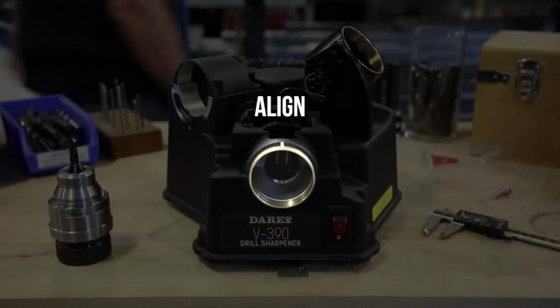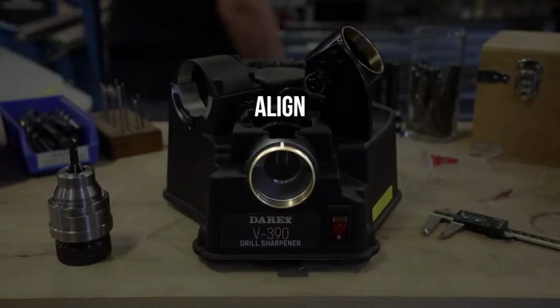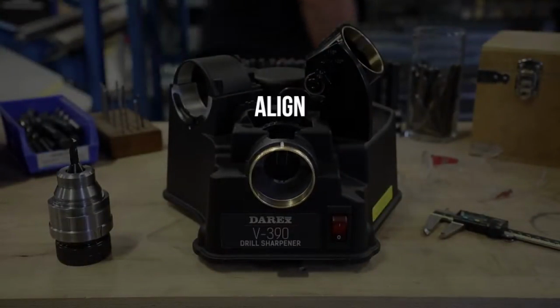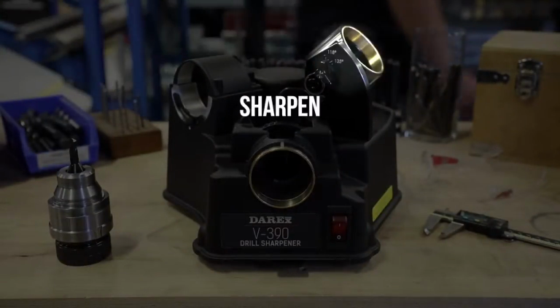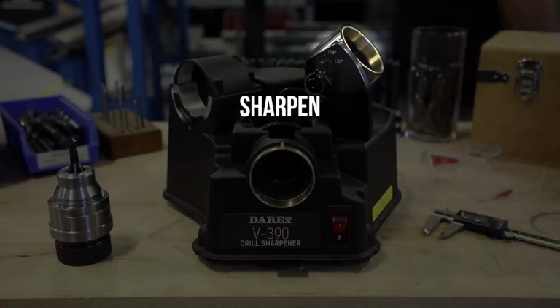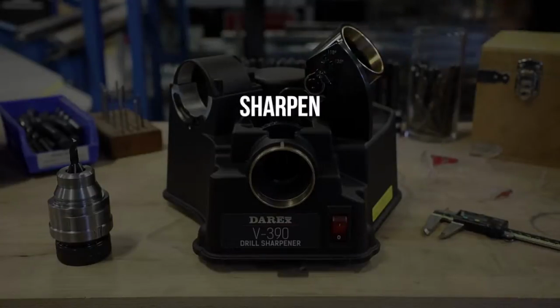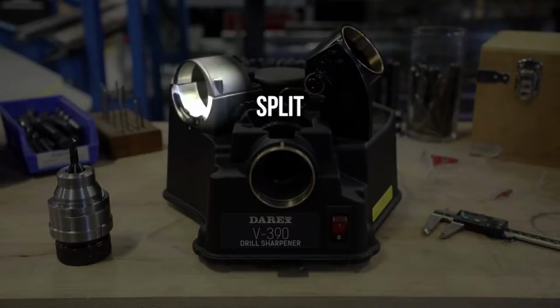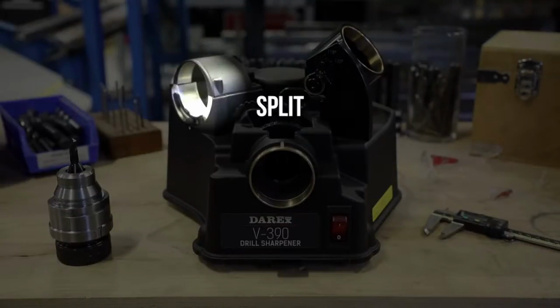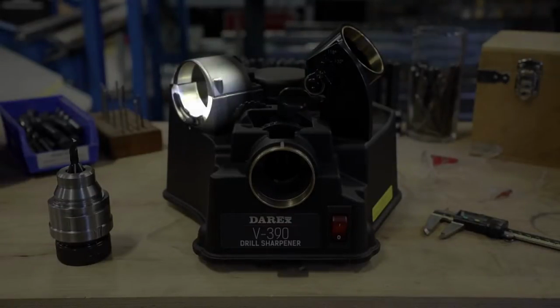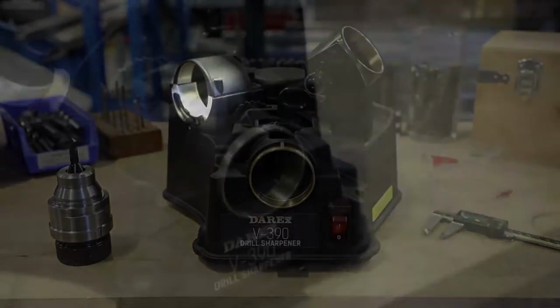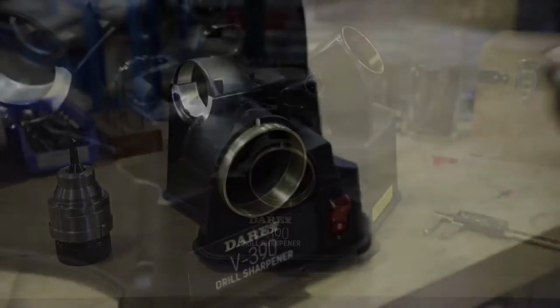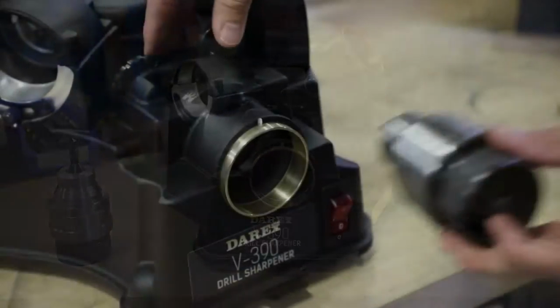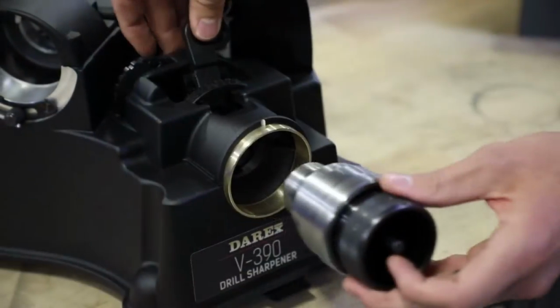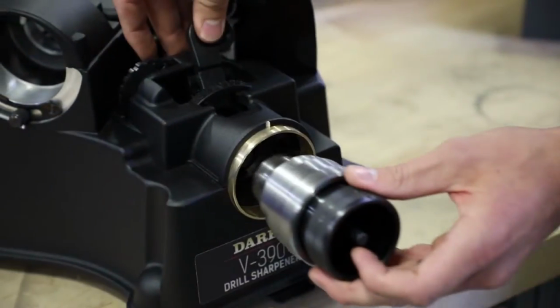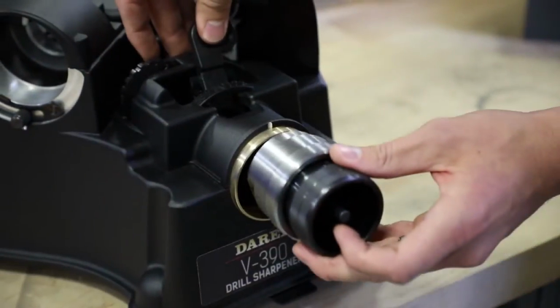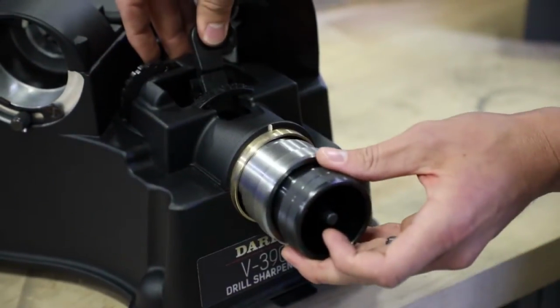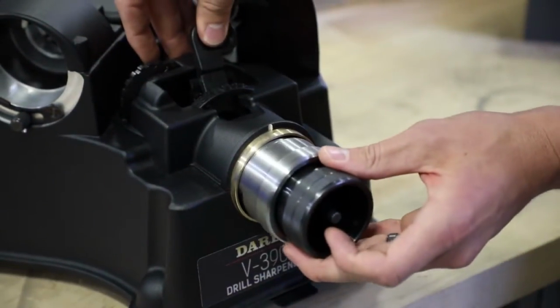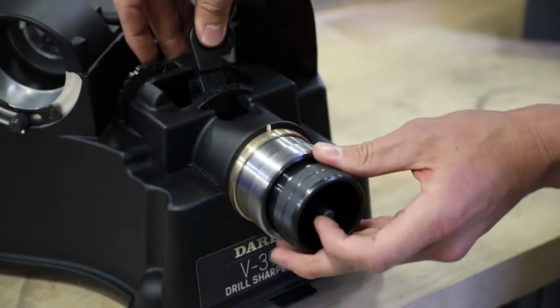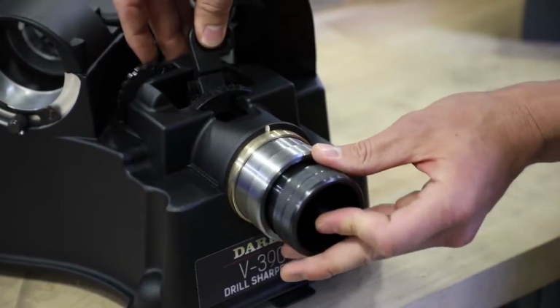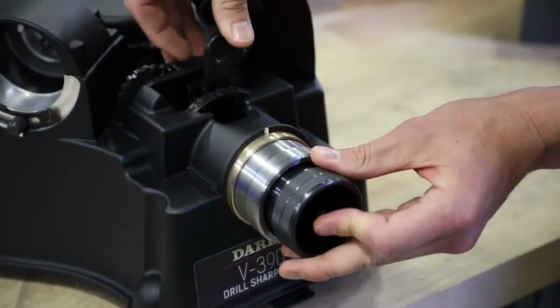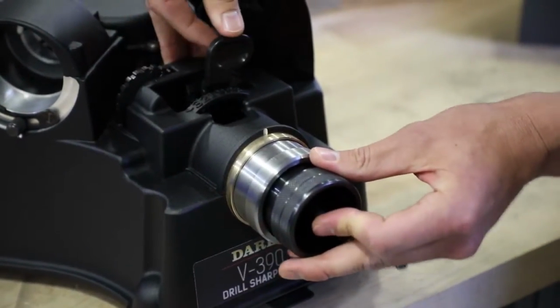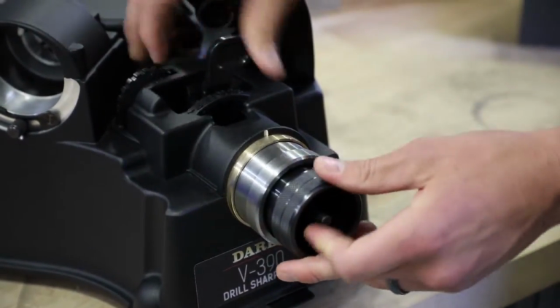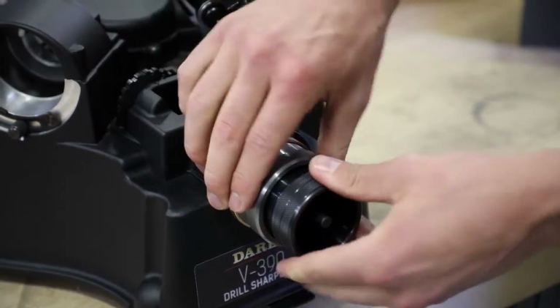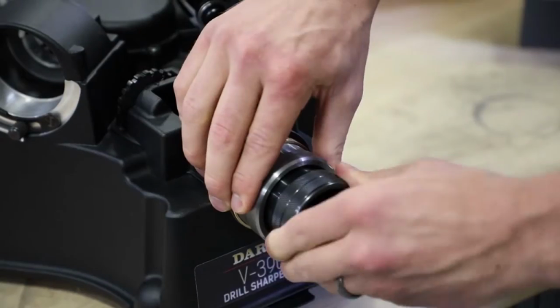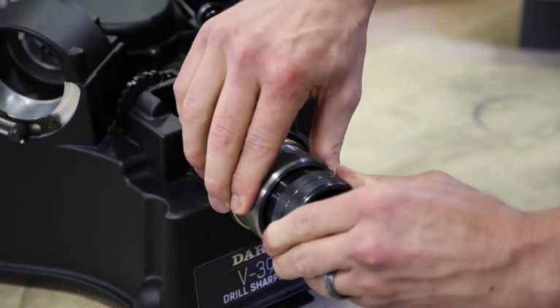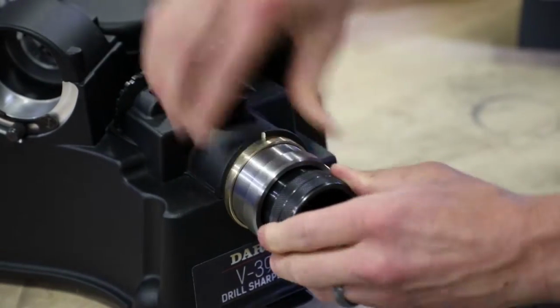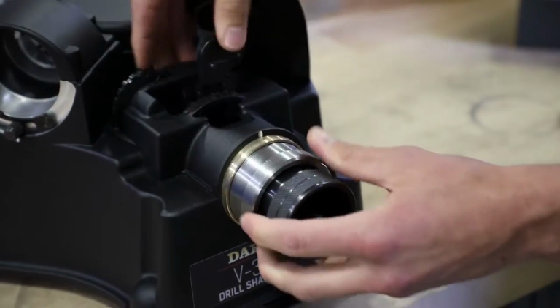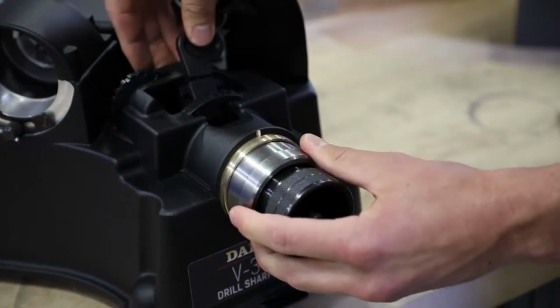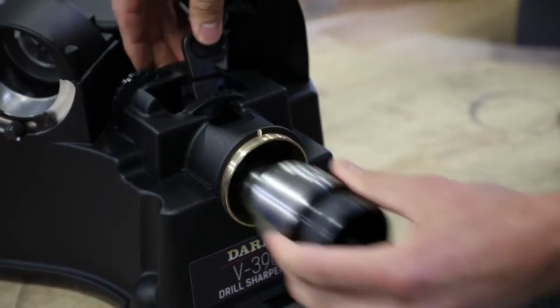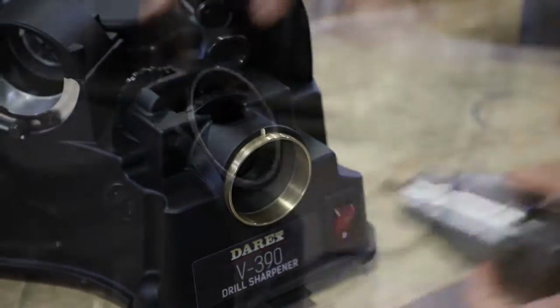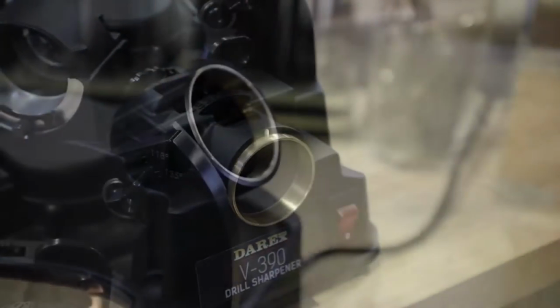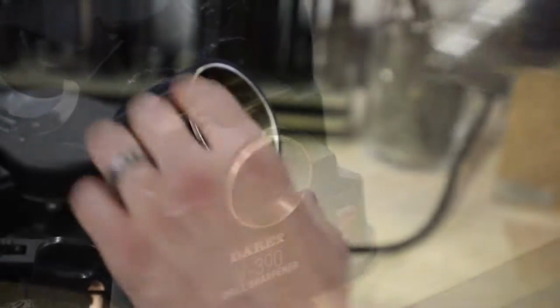Align, sharpen, split. In just three steps you can take your drill from dull to like new.